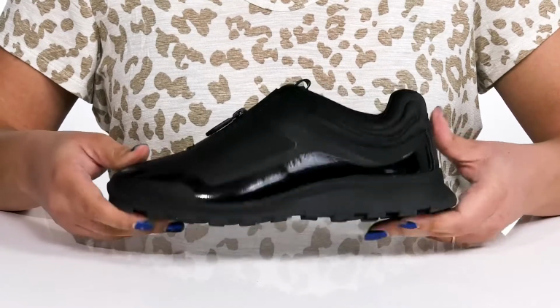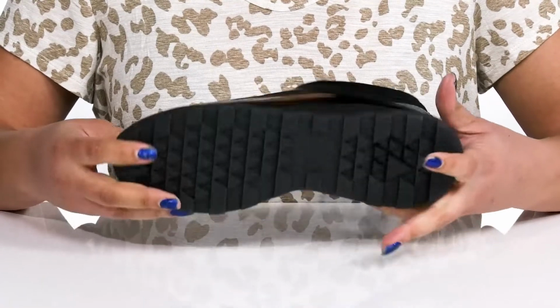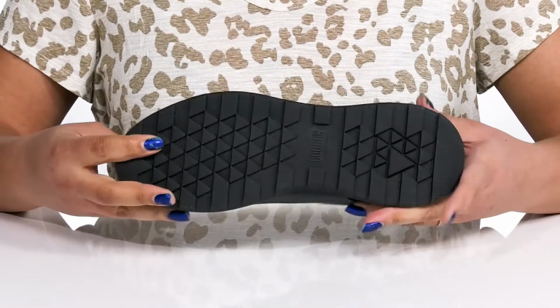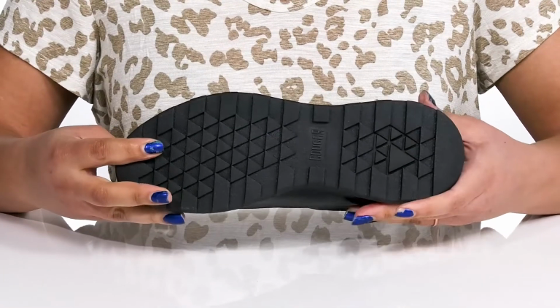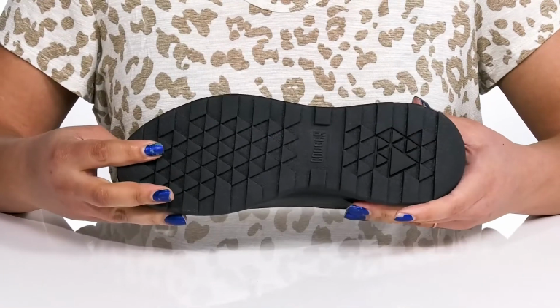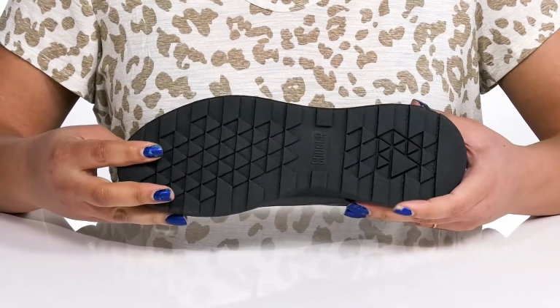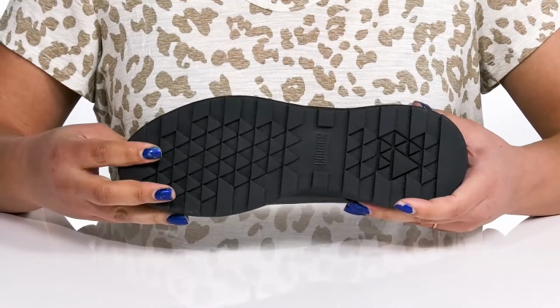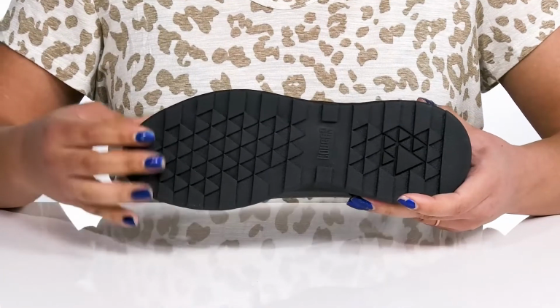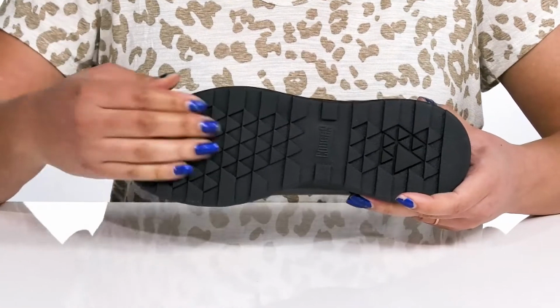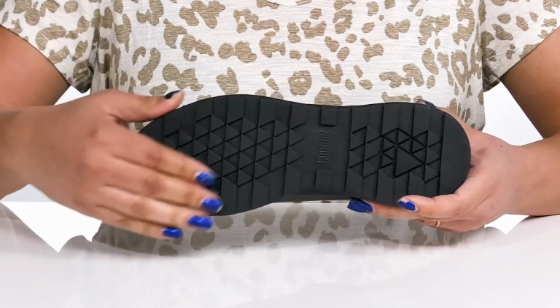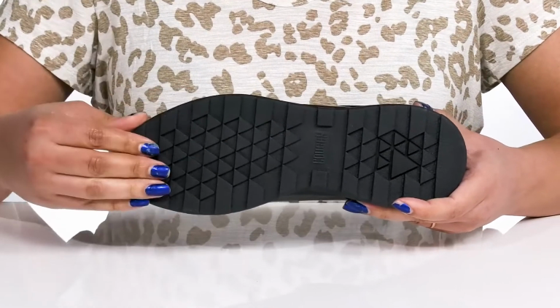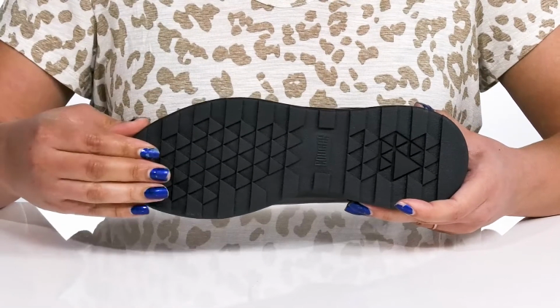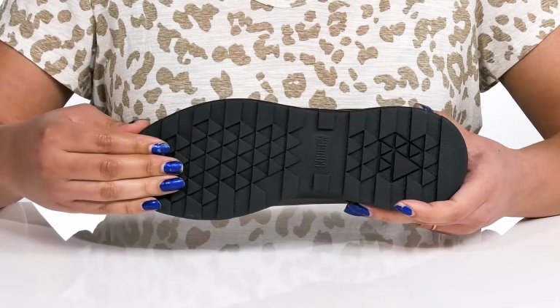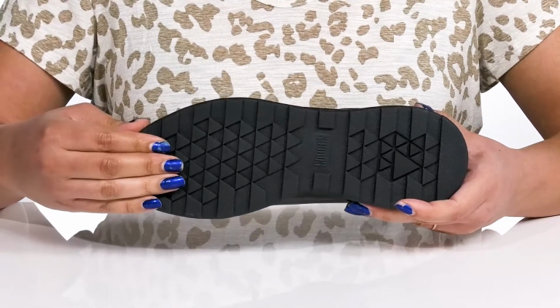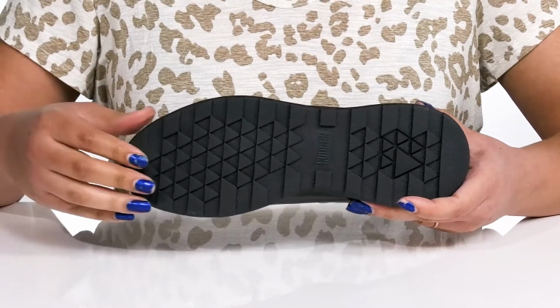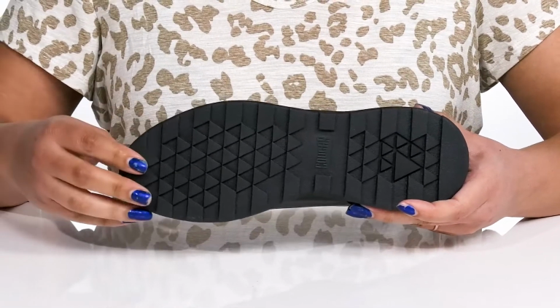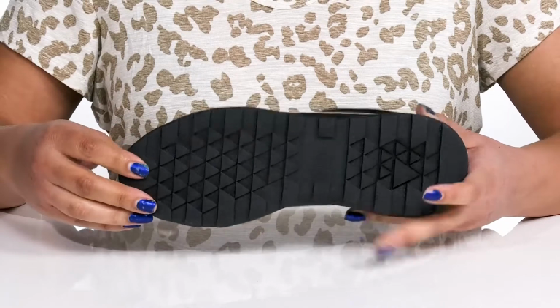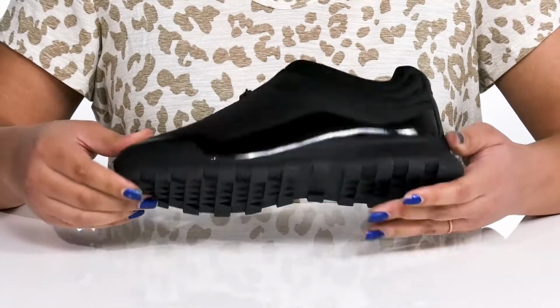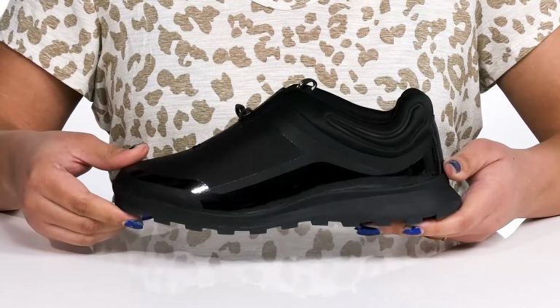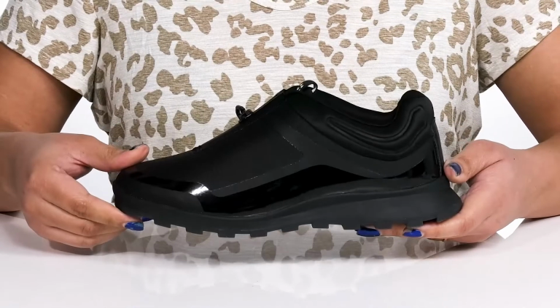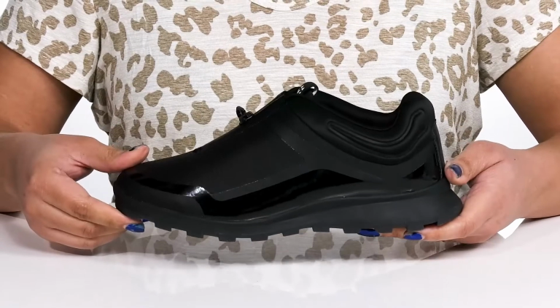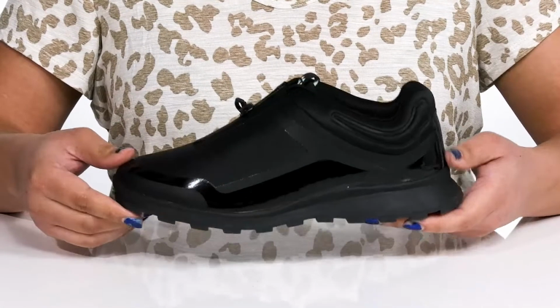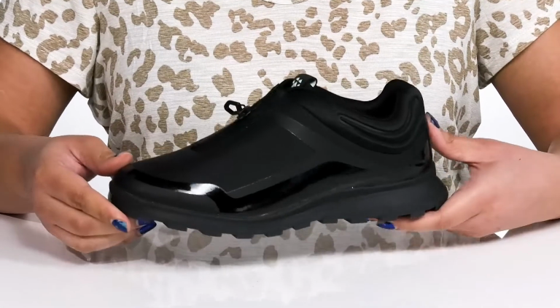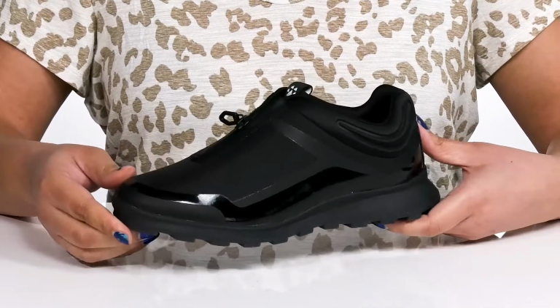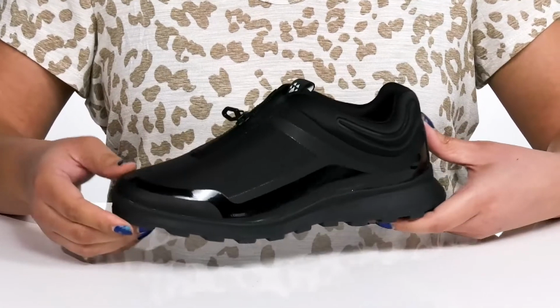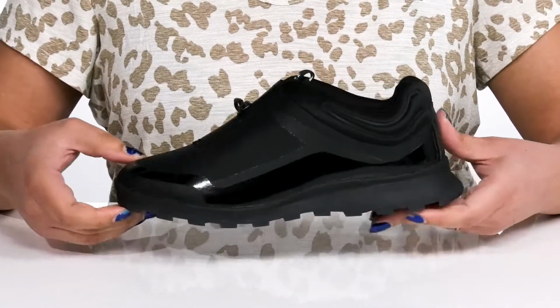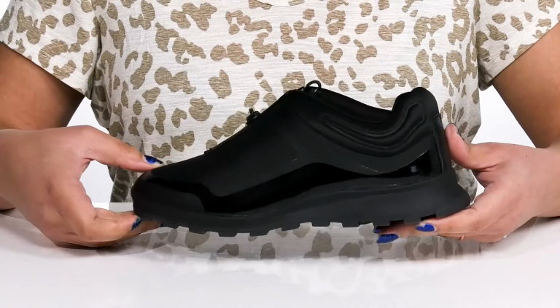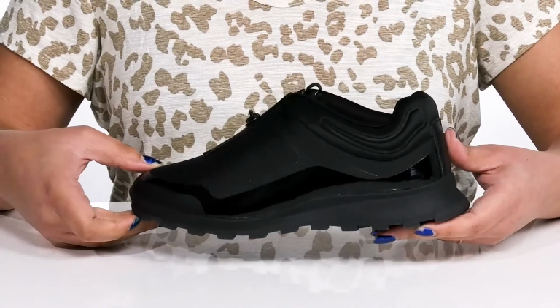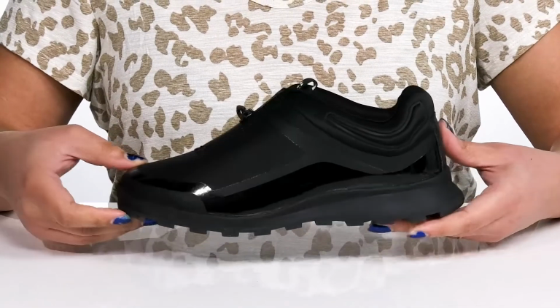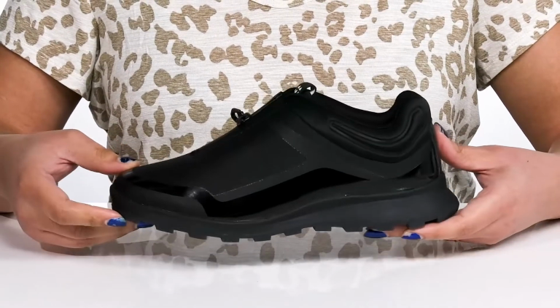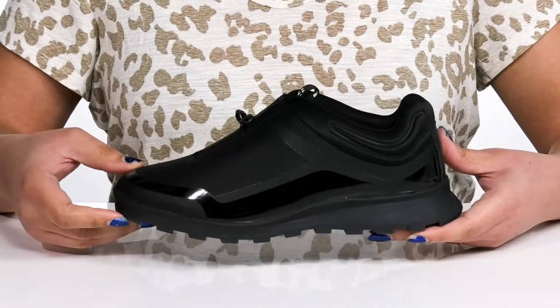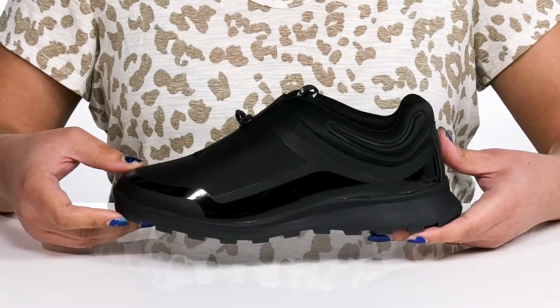It's all on top of a durable synthetic outsole that has grippy triangular lugs to give you traction. Wear these with any type of sports attire.